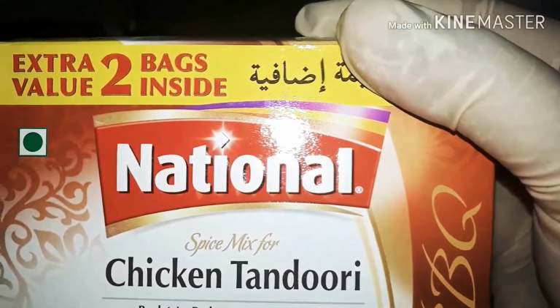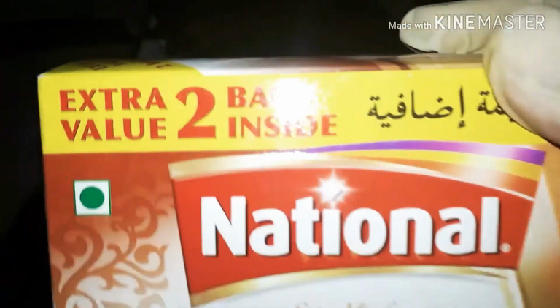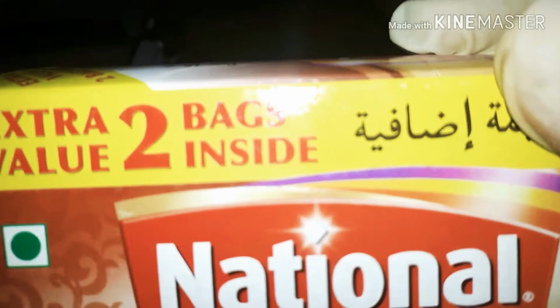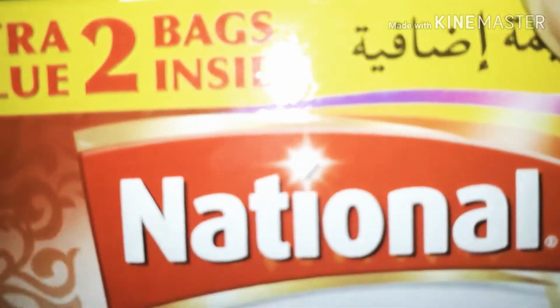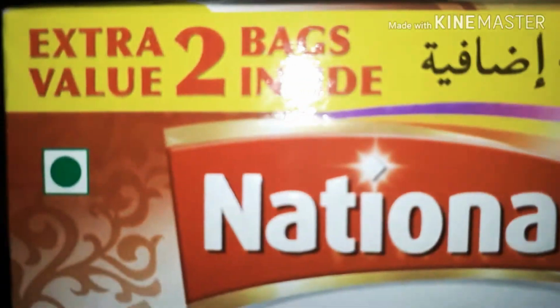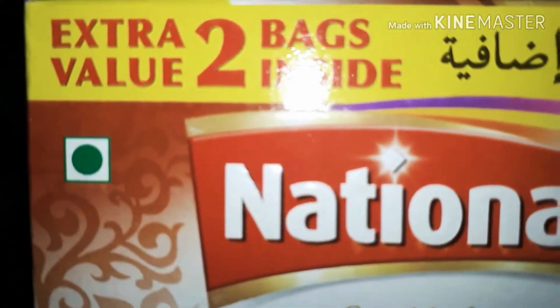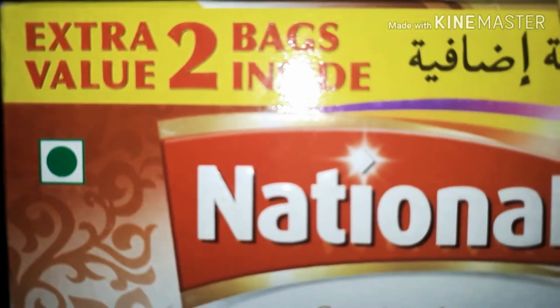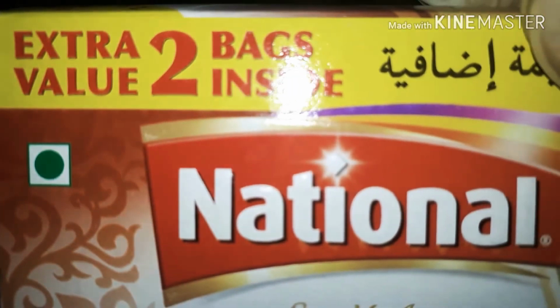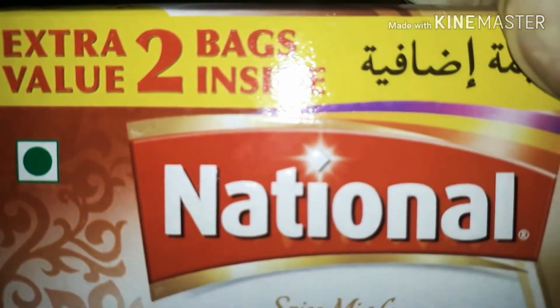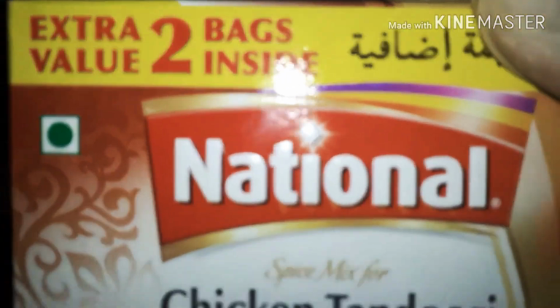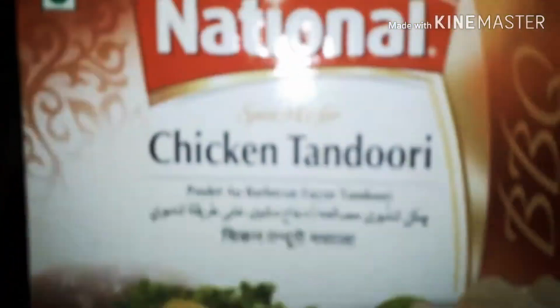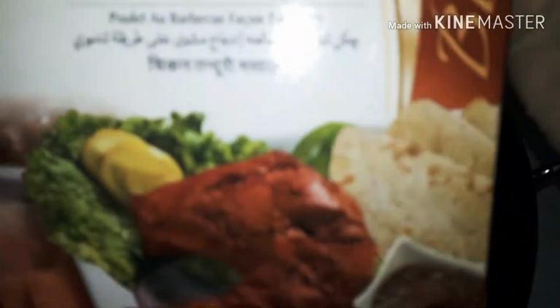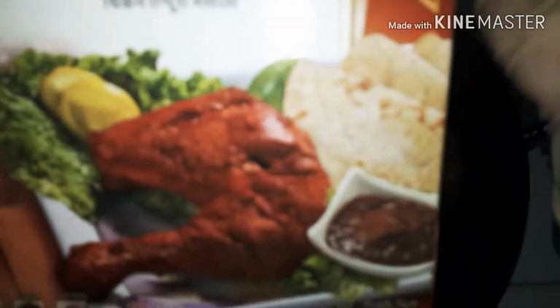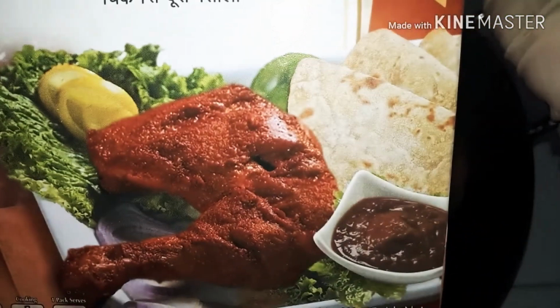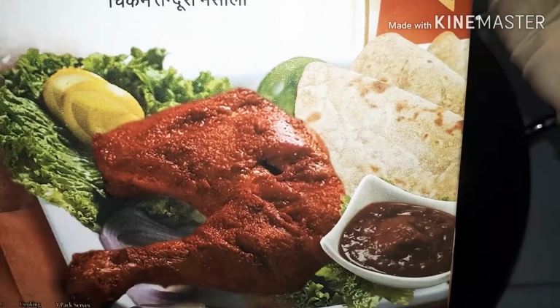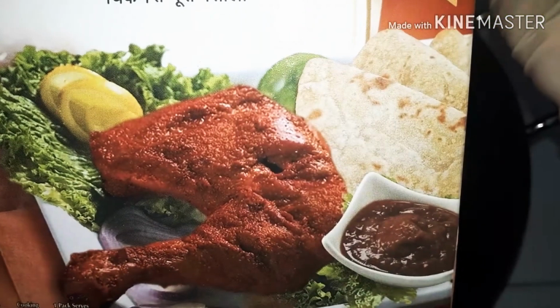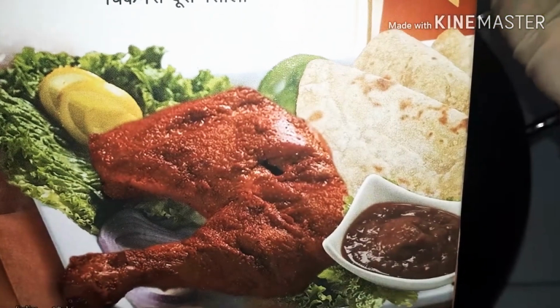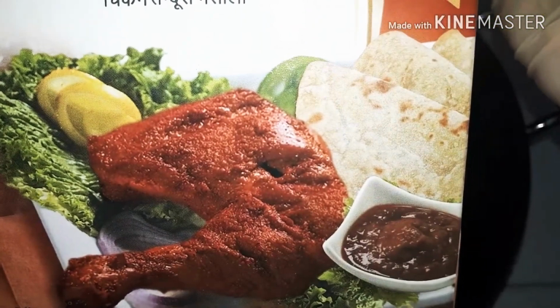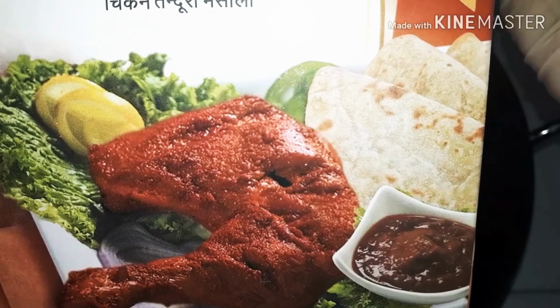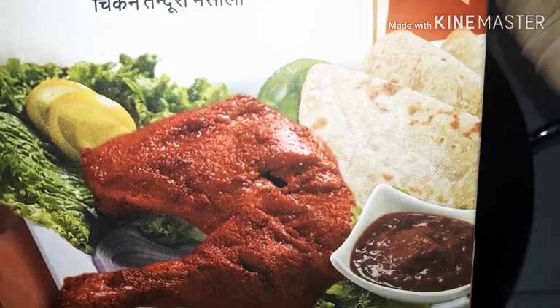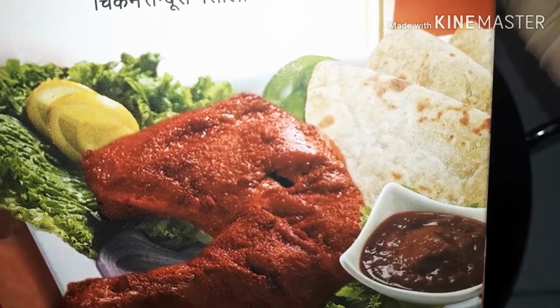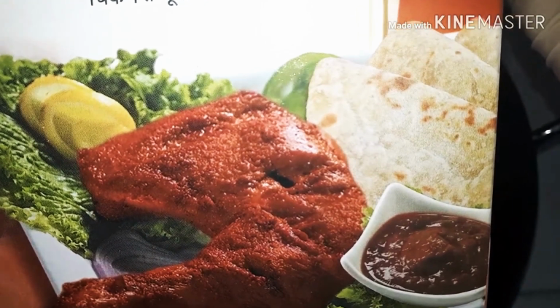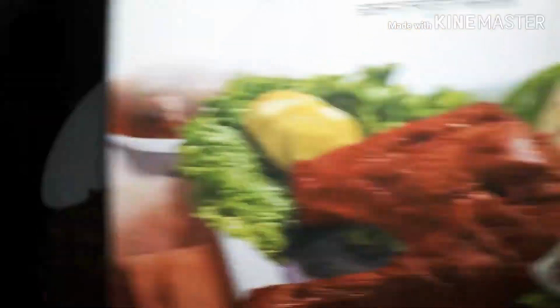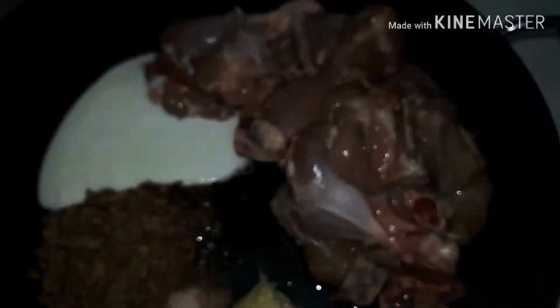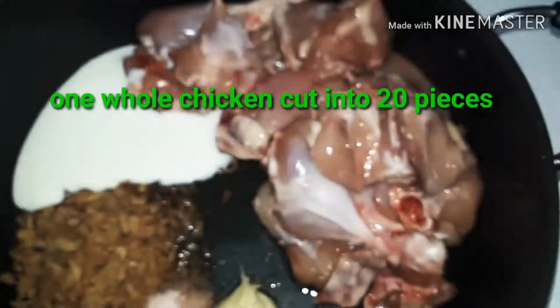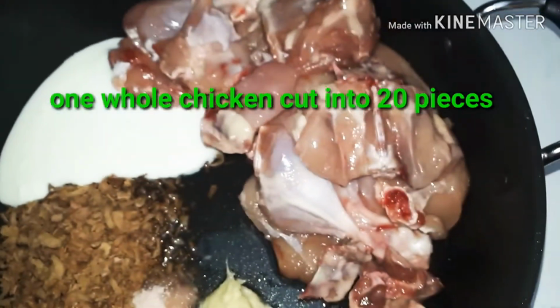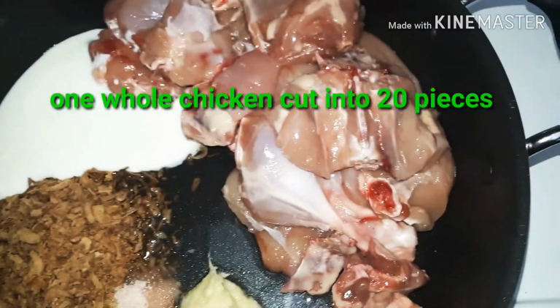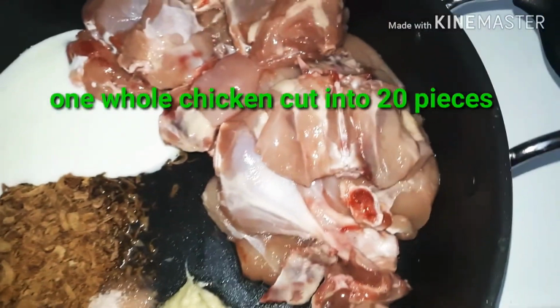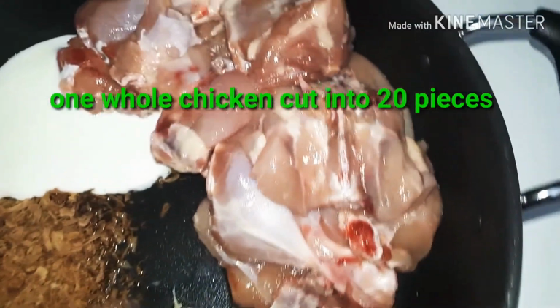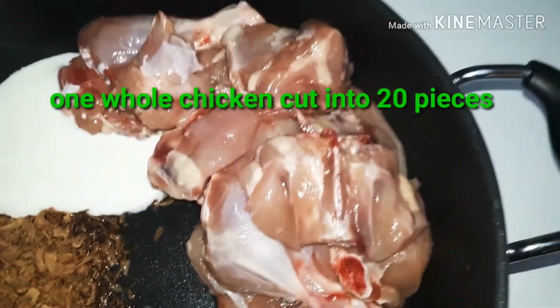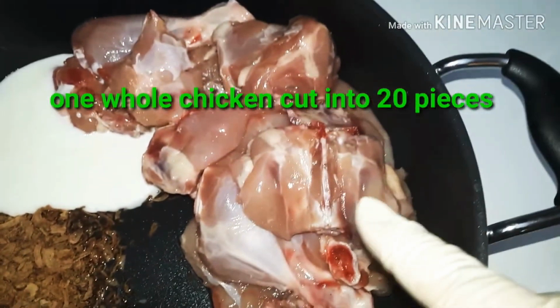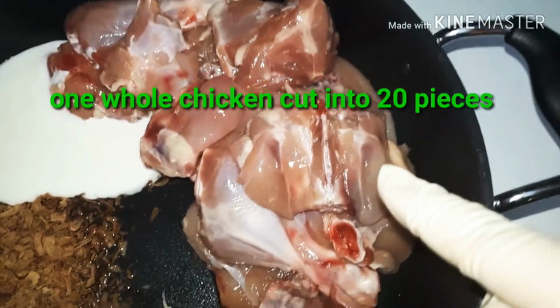Using just one pack still gives a very spicy taste, so if you don't want it that spicy, just use half the pack.